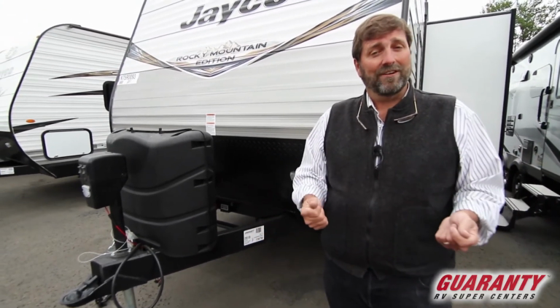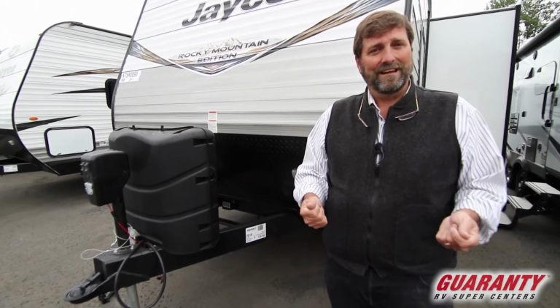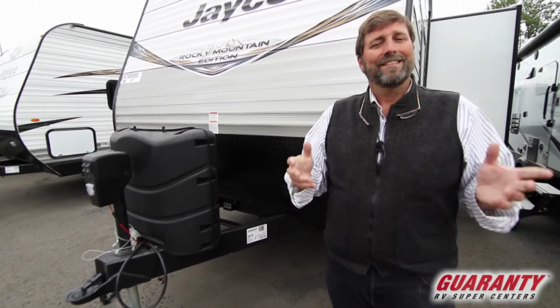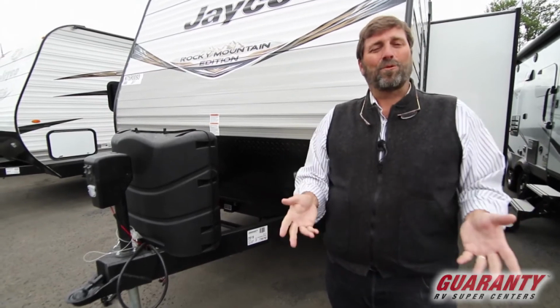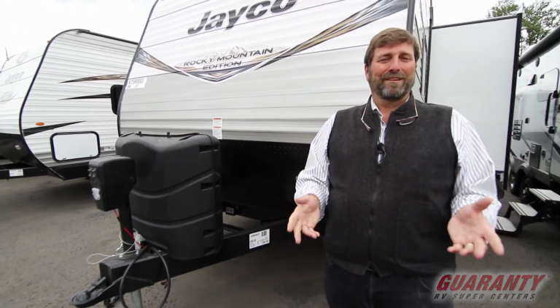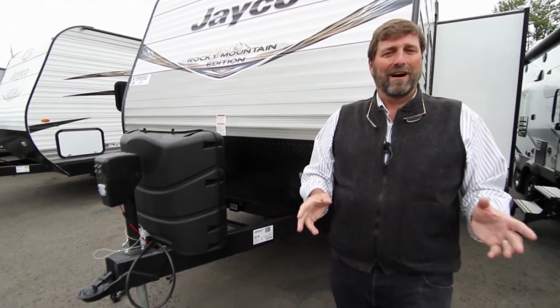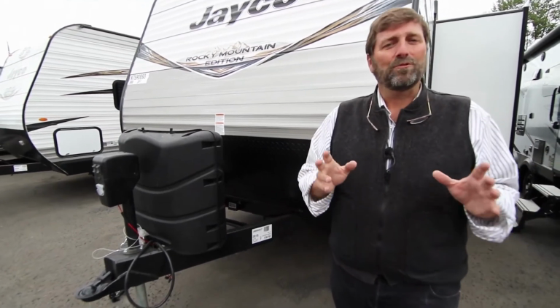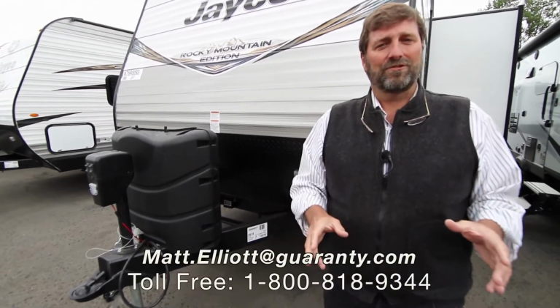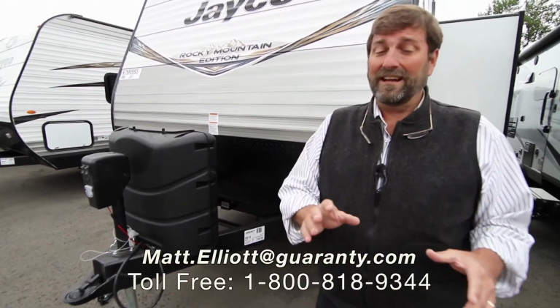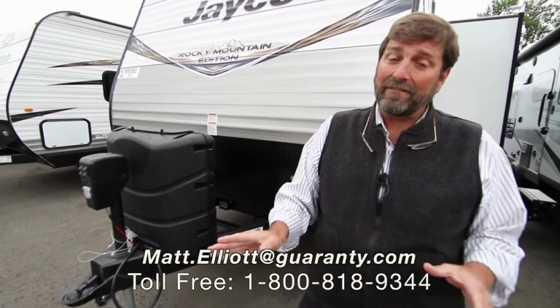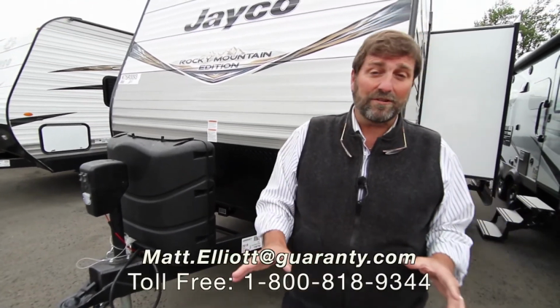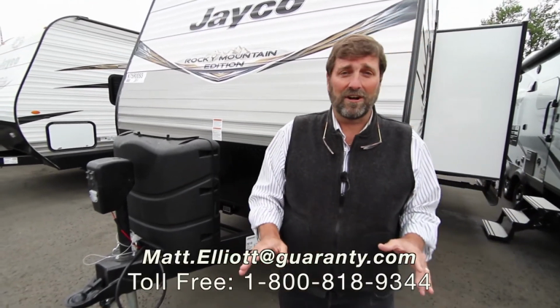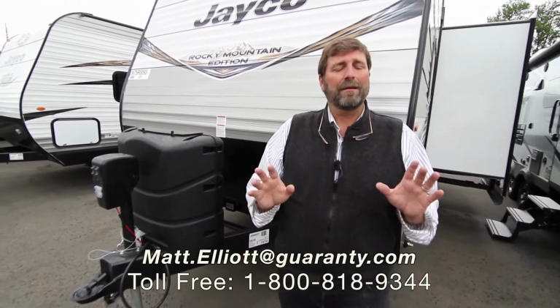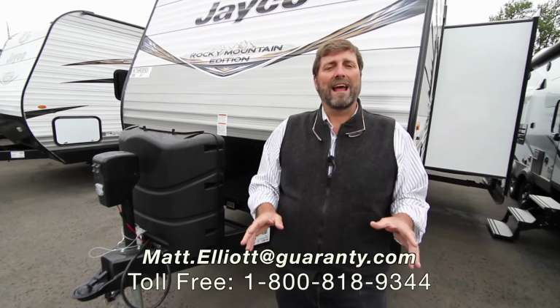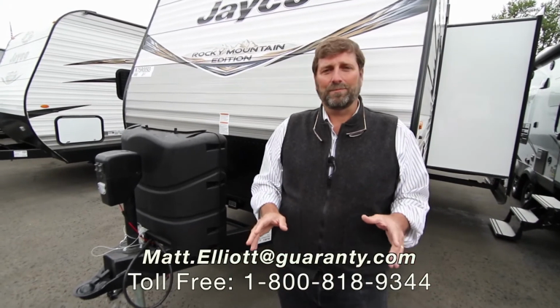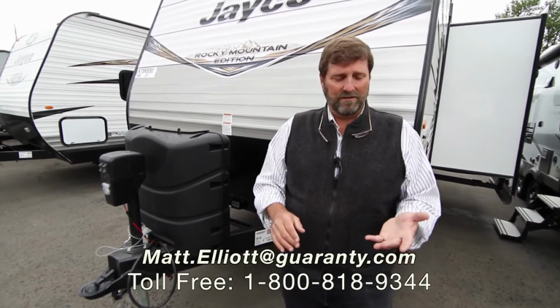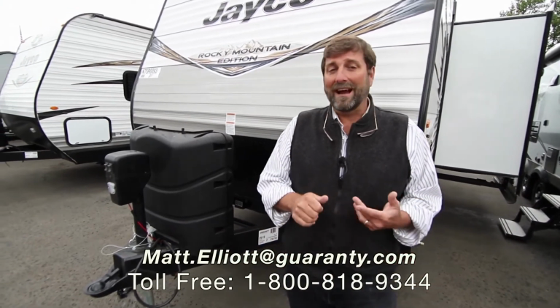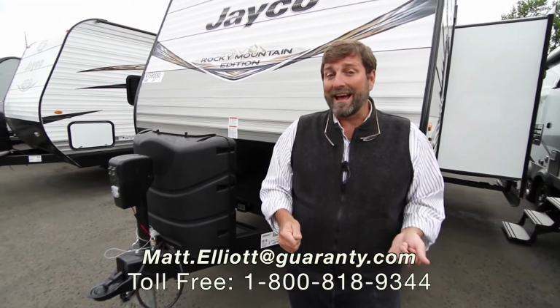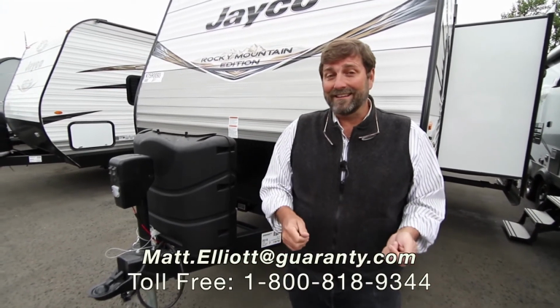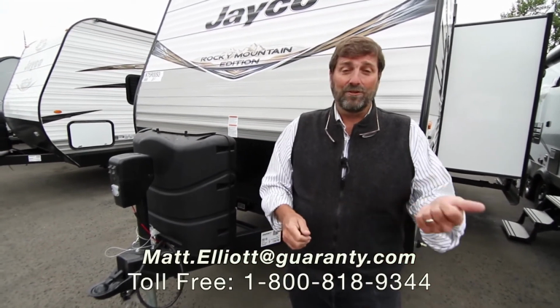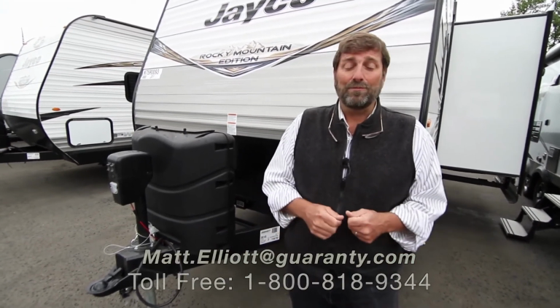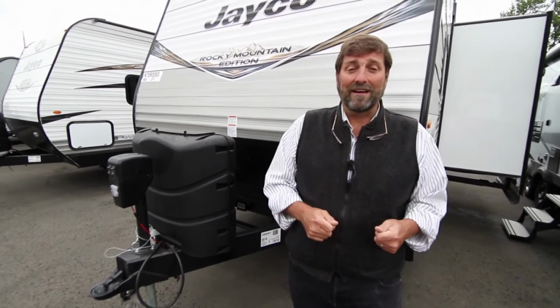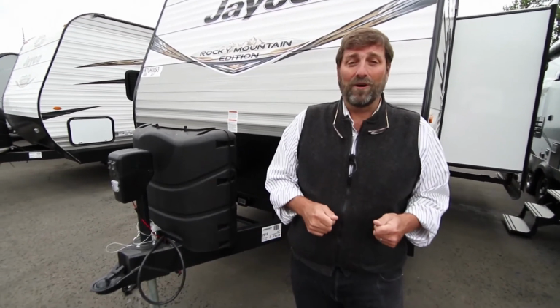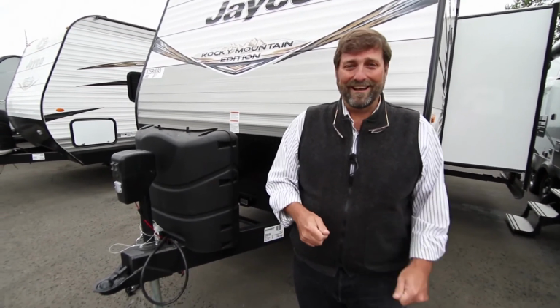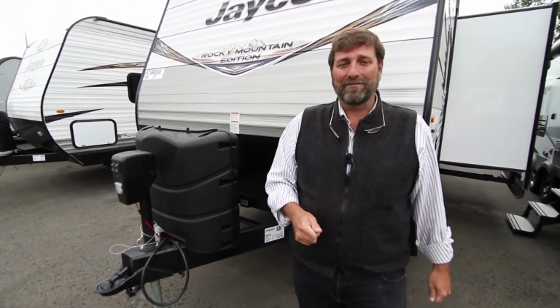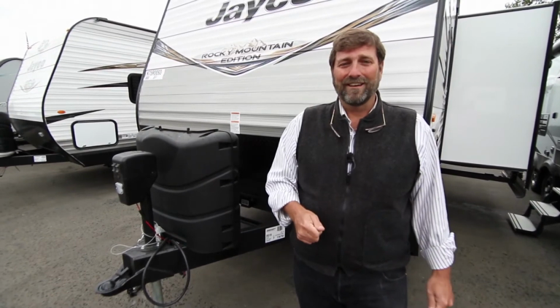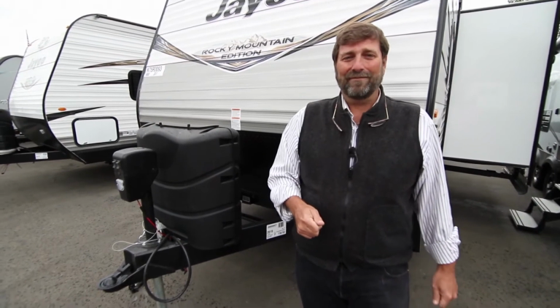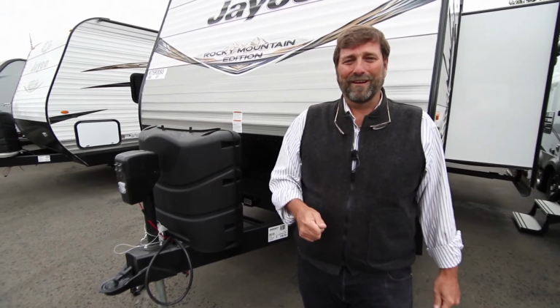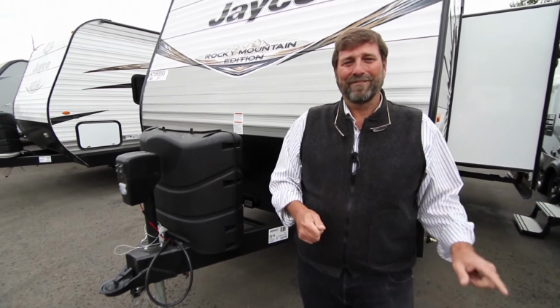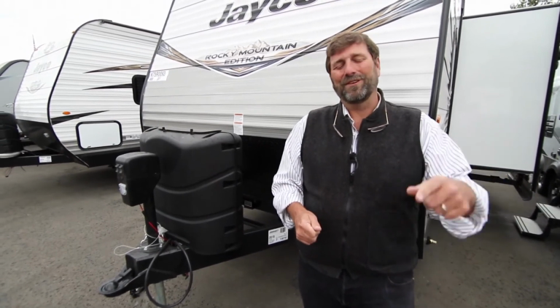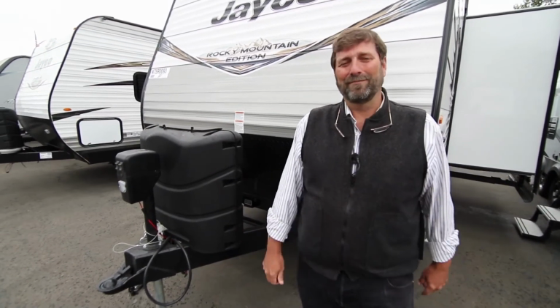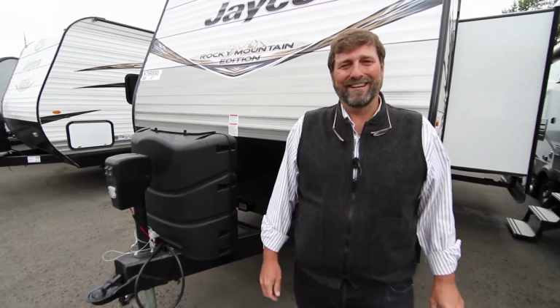Thanks for watching my video. I hope you really enjoyed it, and if you have any questions at all I'd be more than happy to speak to you. My name is Matt Elliott — you can reach me at 541-954-8495. Thanks for your time and have a great day.